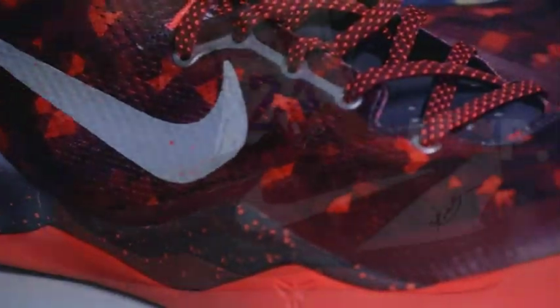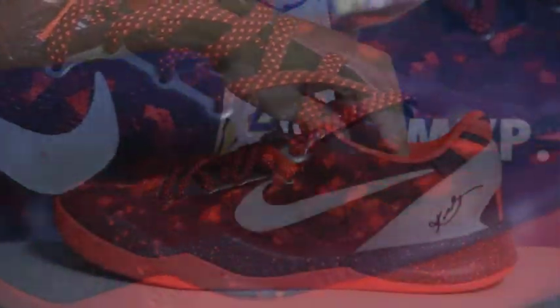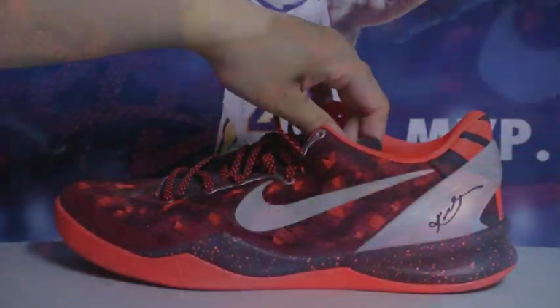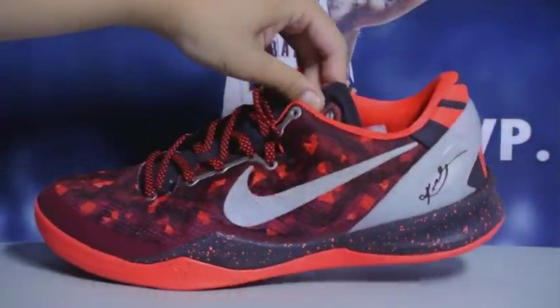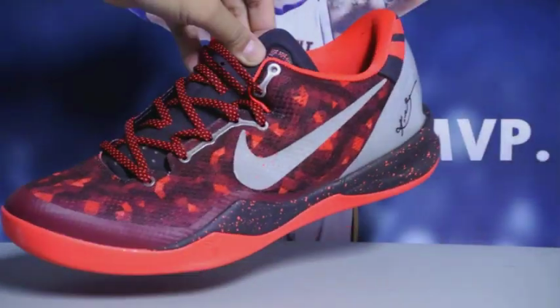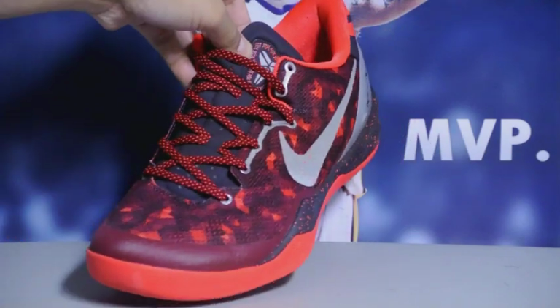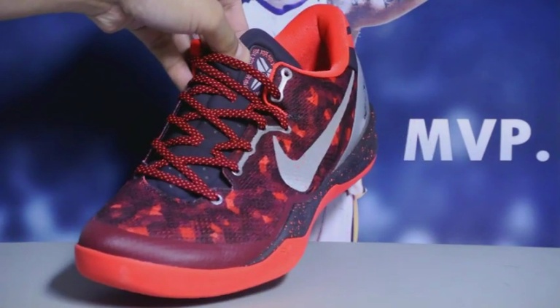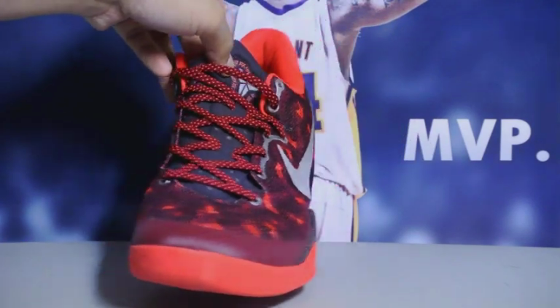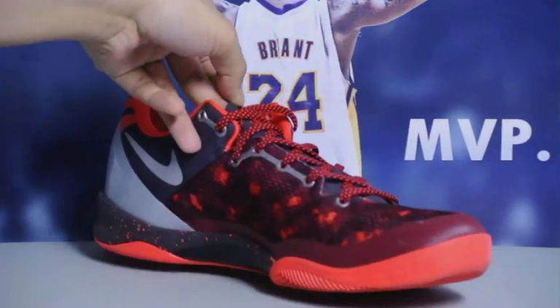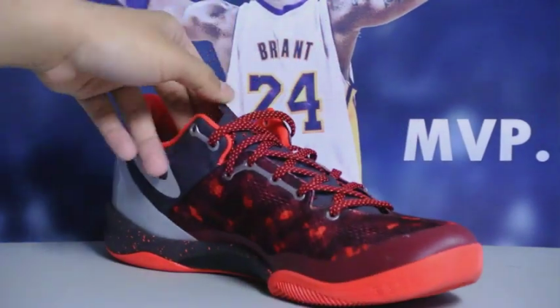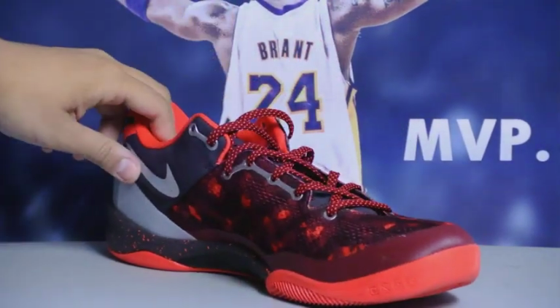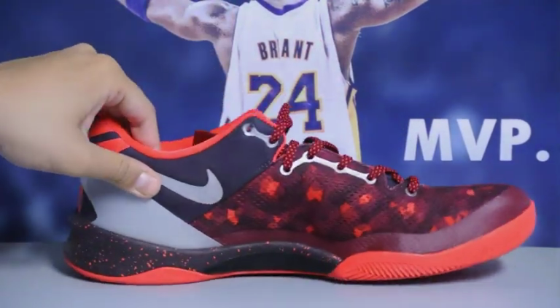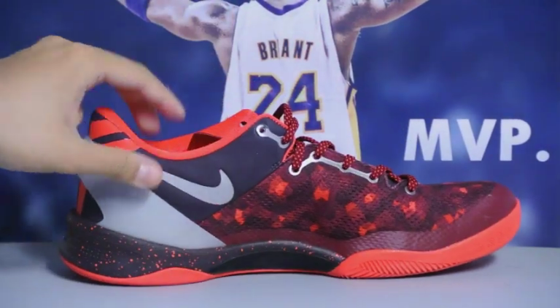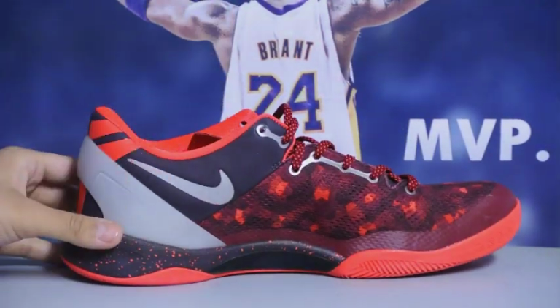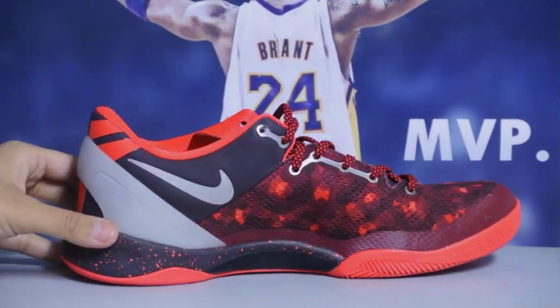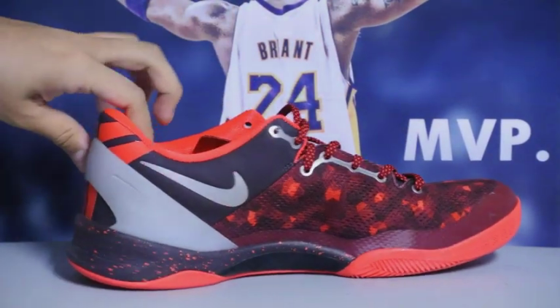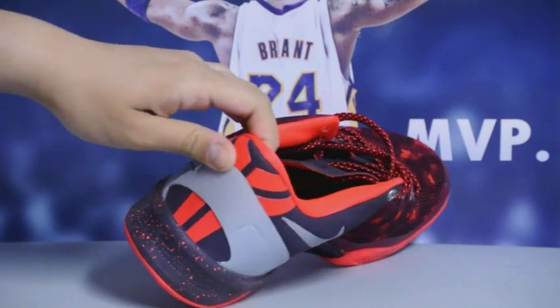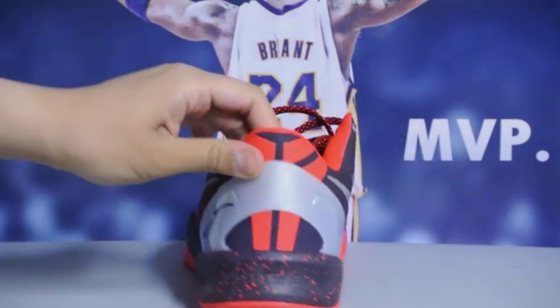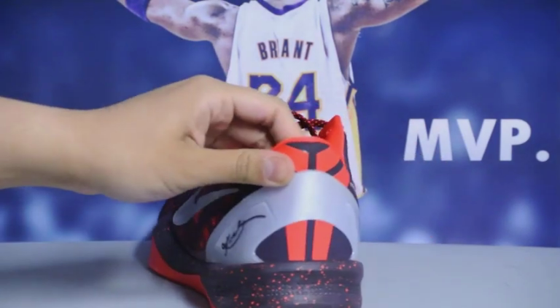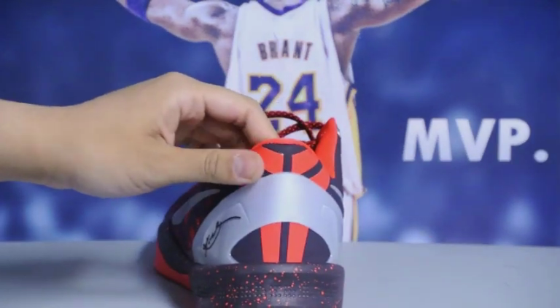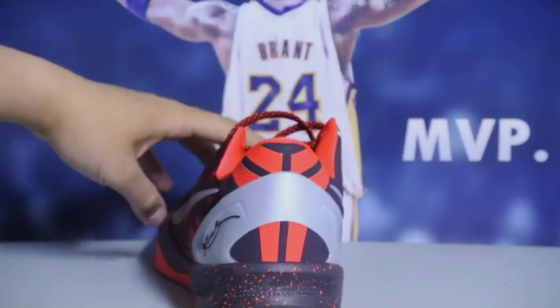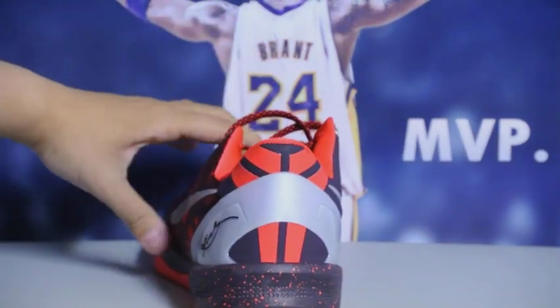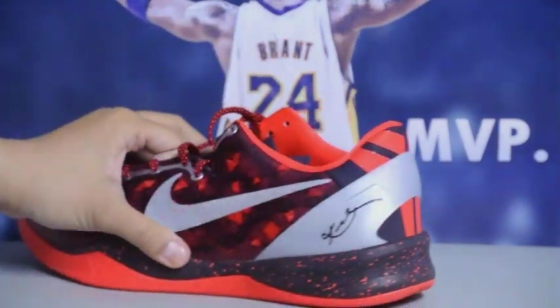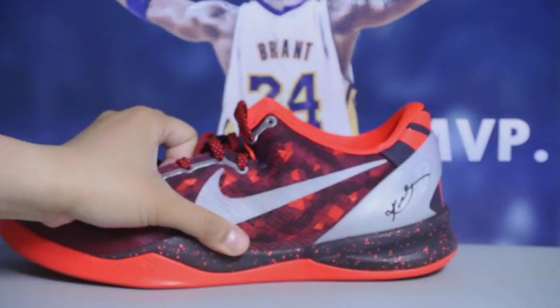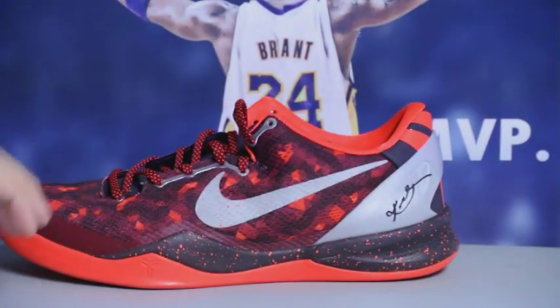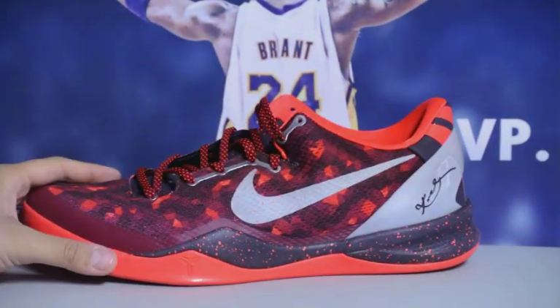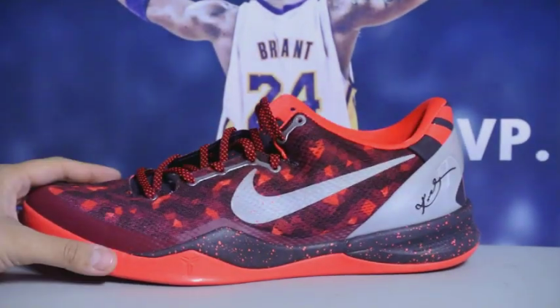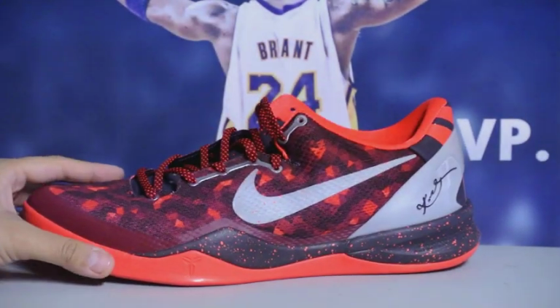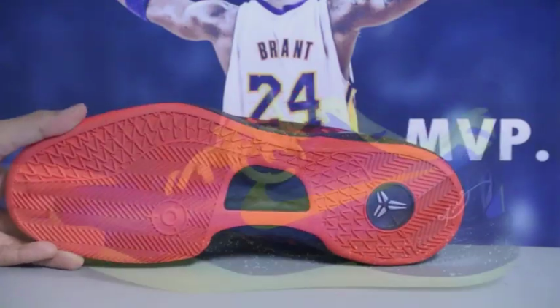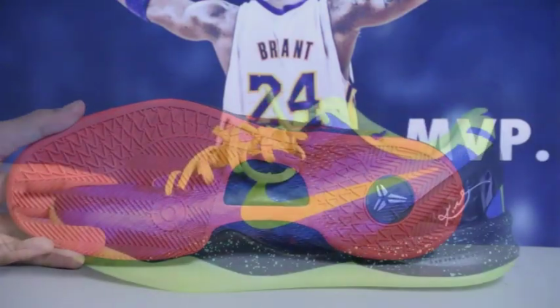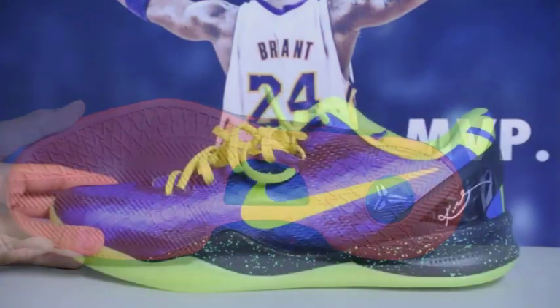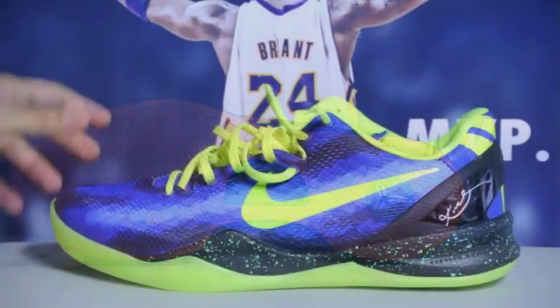Next up is the Year of the Snake Kobe 8 — really, really bright colorway. If you see this in person, I really love the 3M eyelets and the 3M swoosh on both the lateral and medial side.